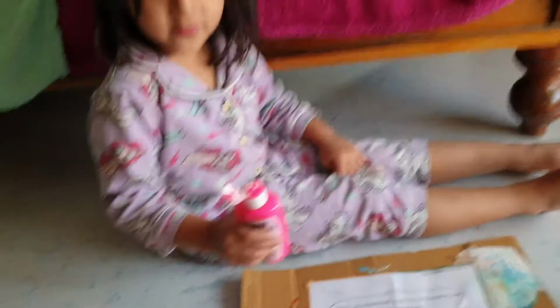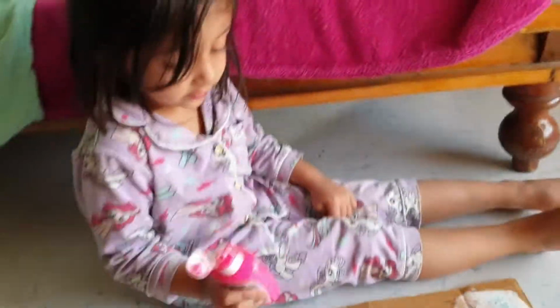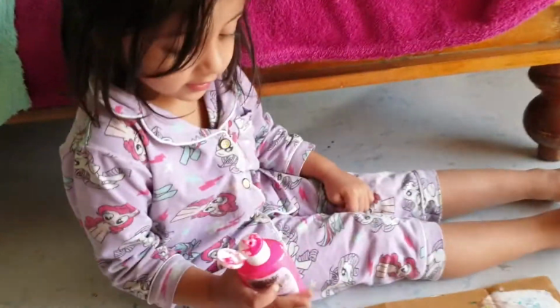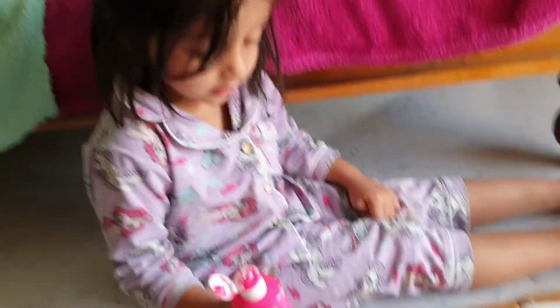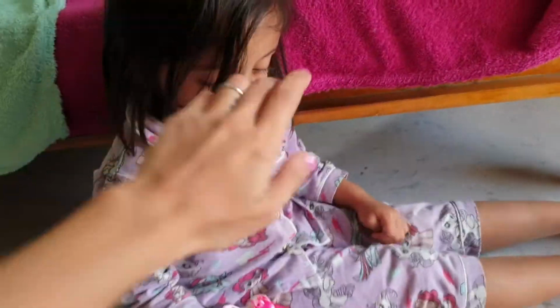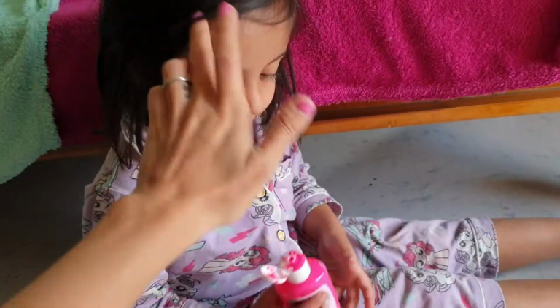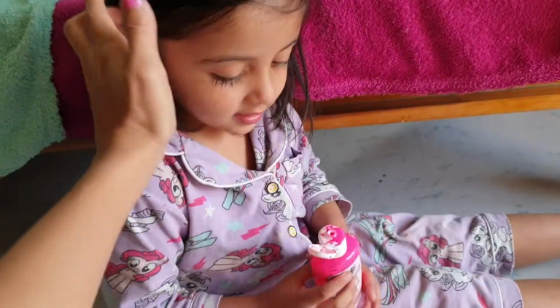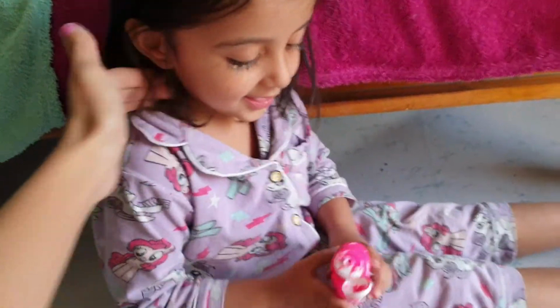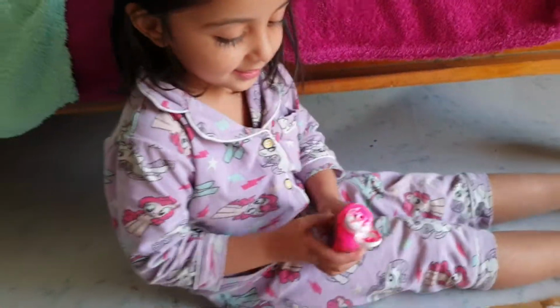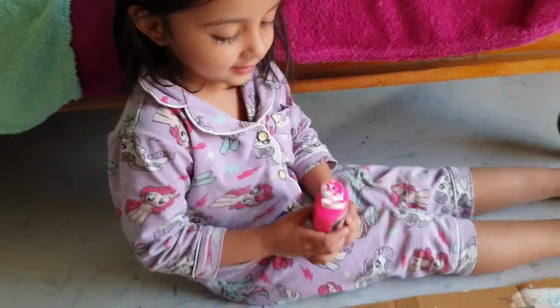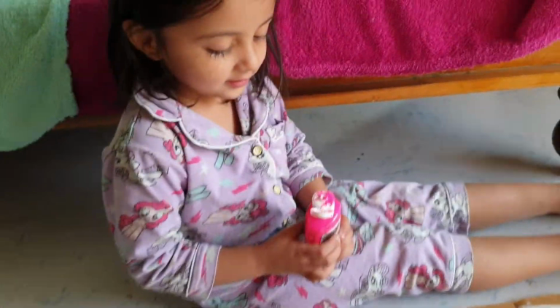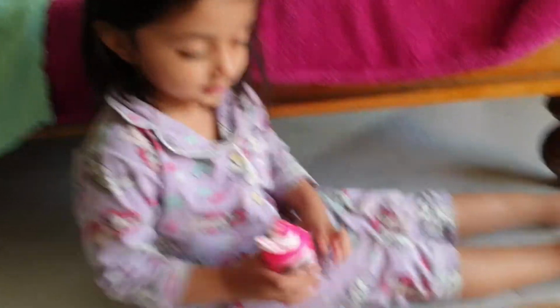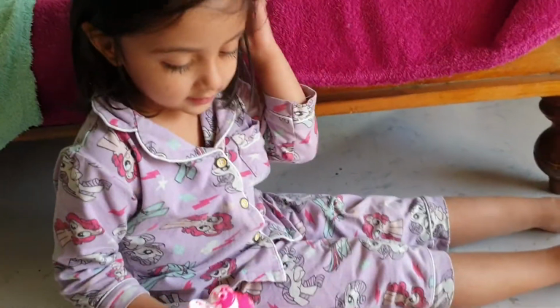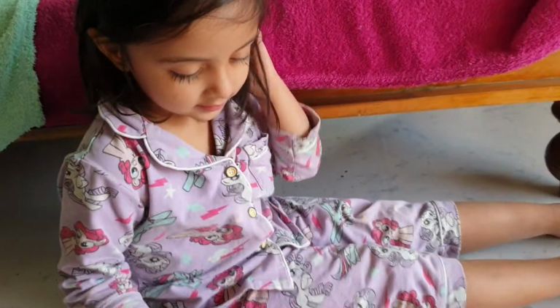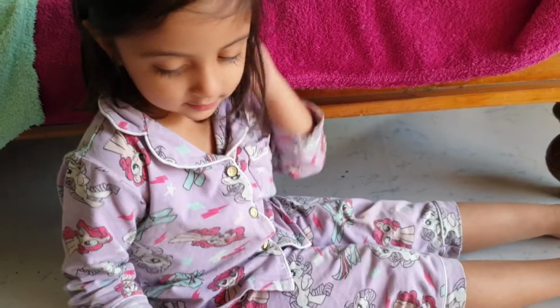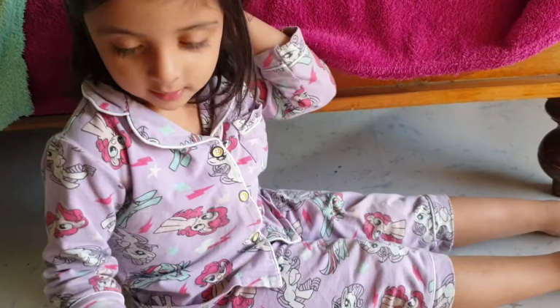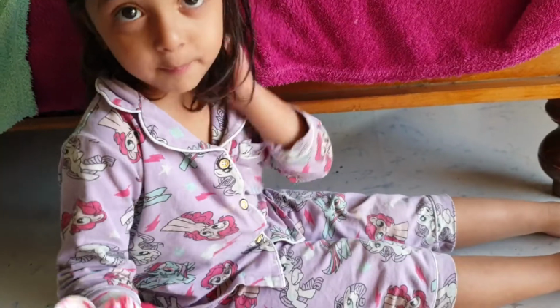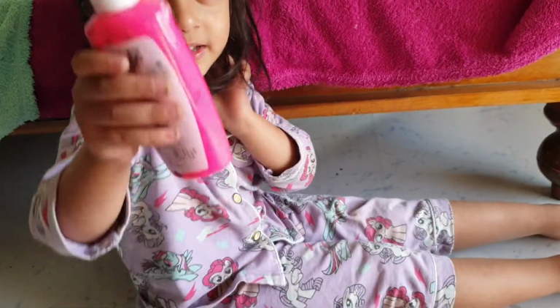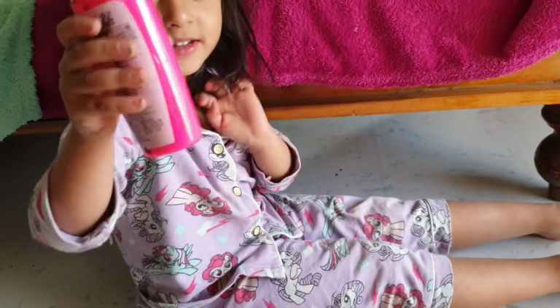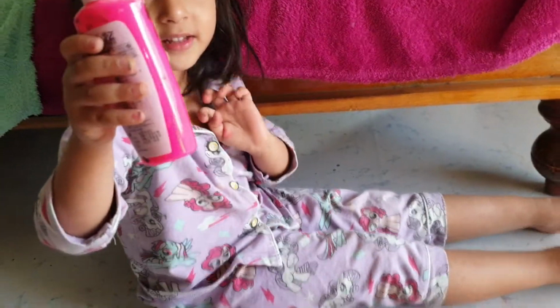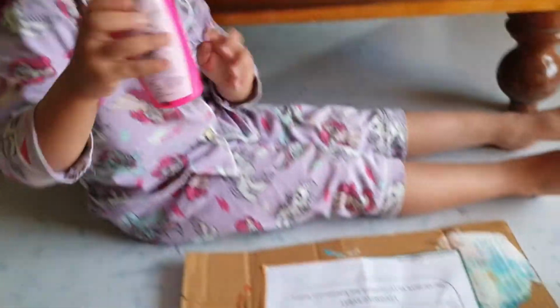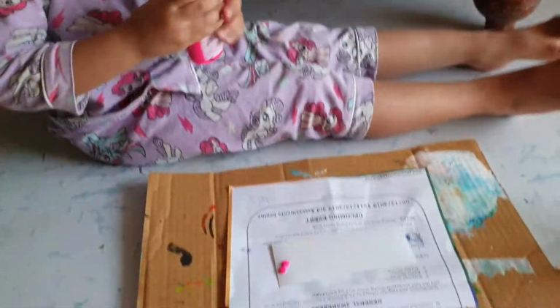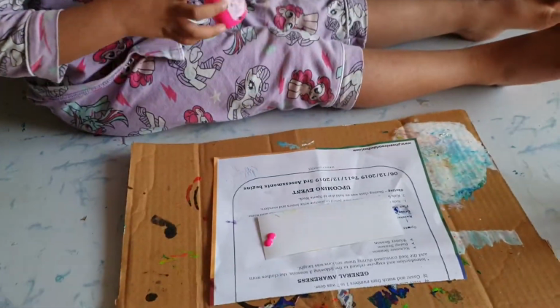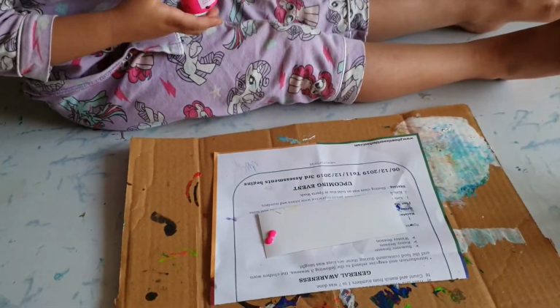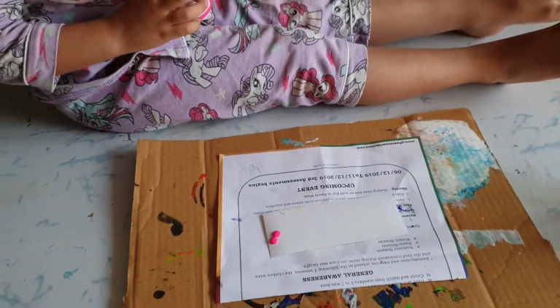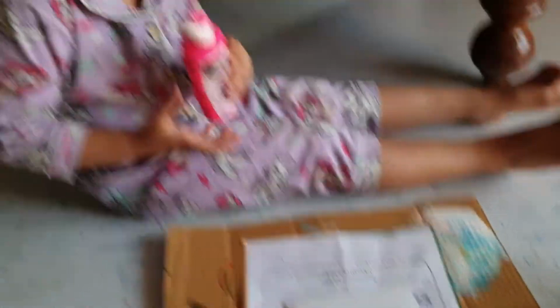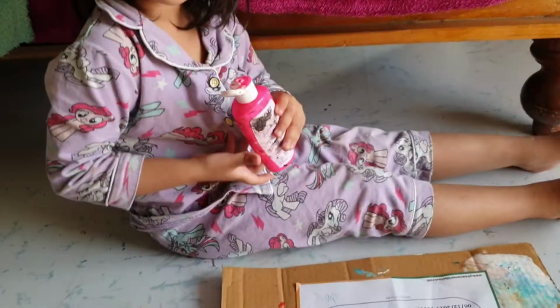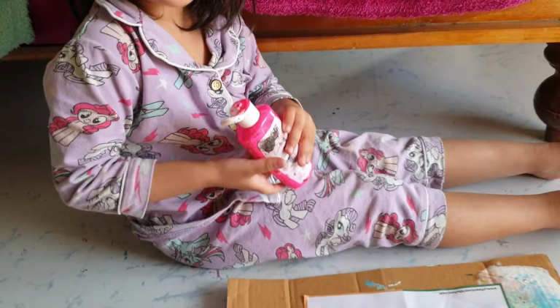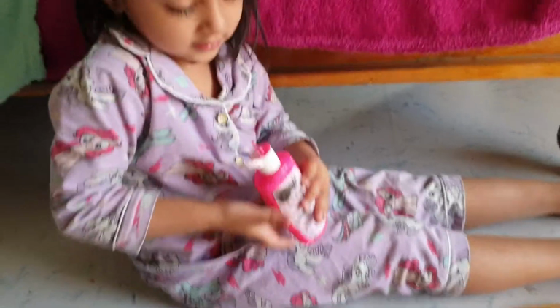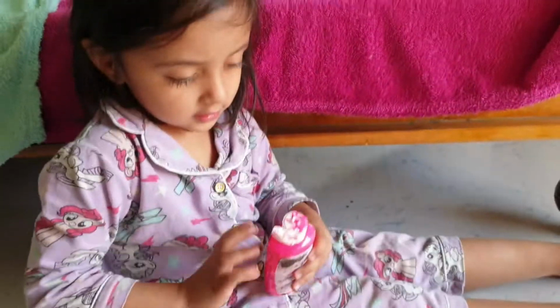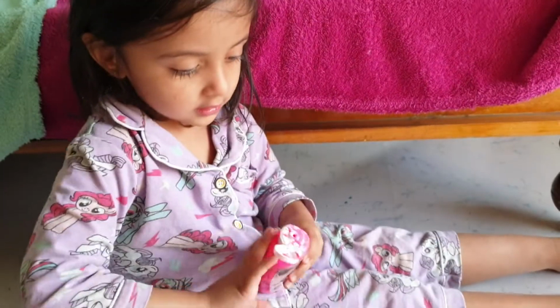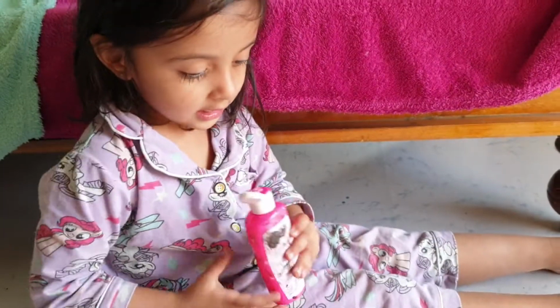Okay, Akshi. So, are you ready to do painting? Yeah. So, what color are you going to put now? Pink. So you are going to do it on very small paper today, not on canvas, right? Yes.